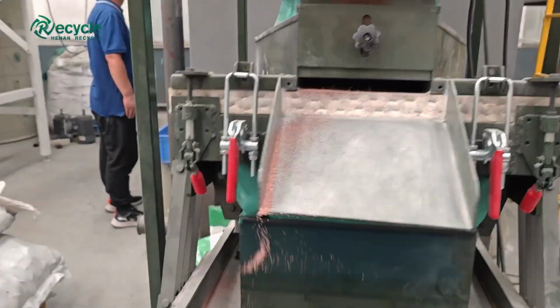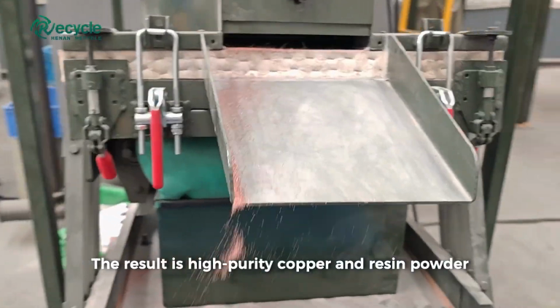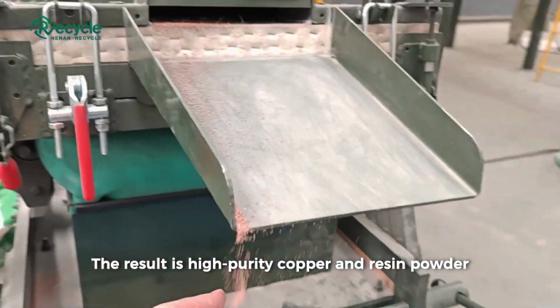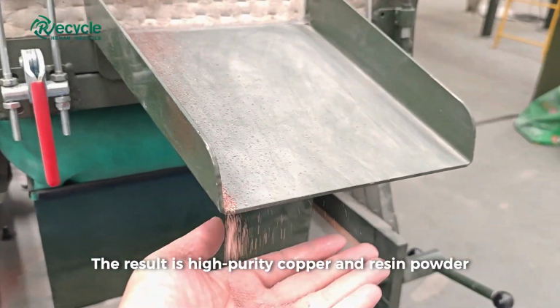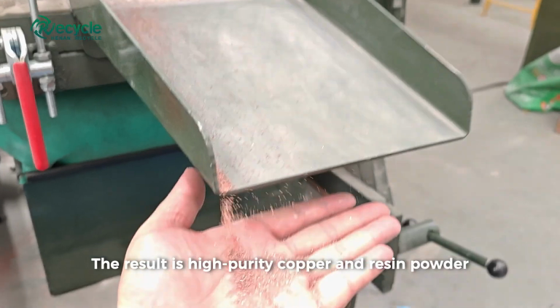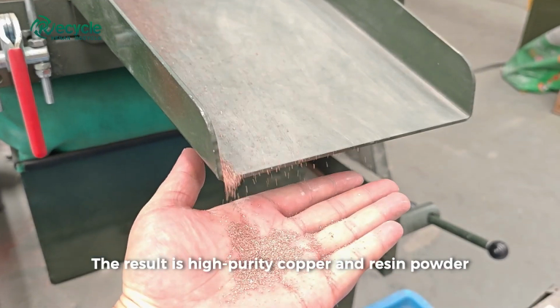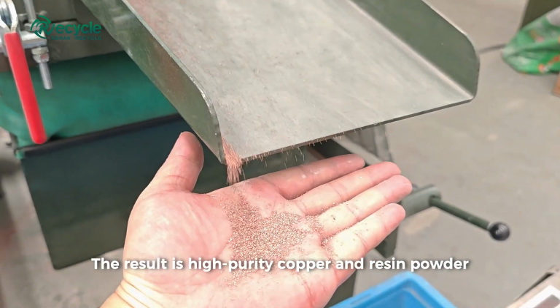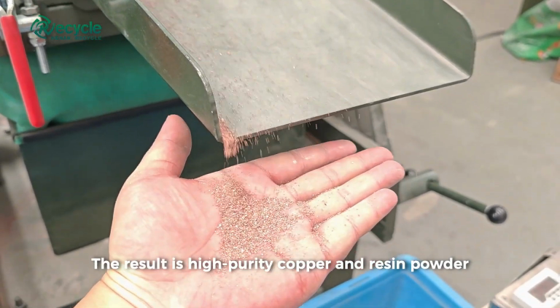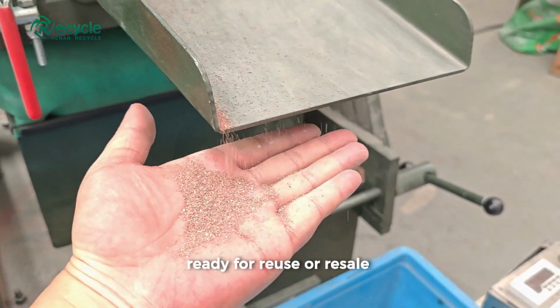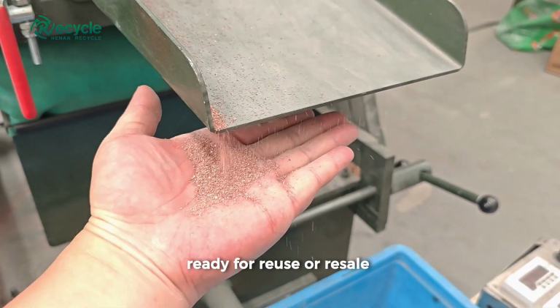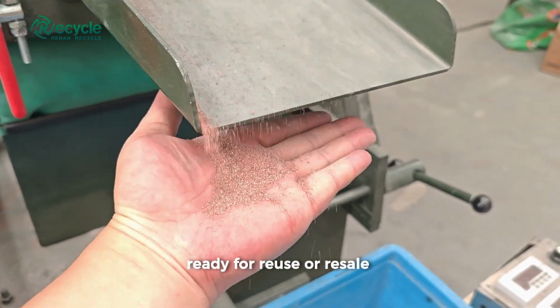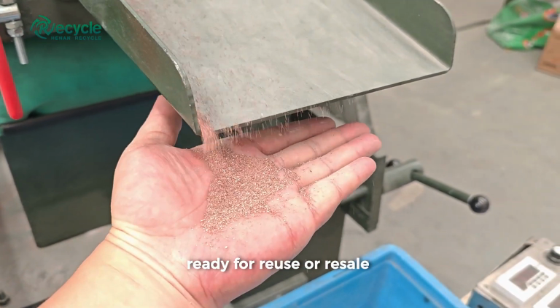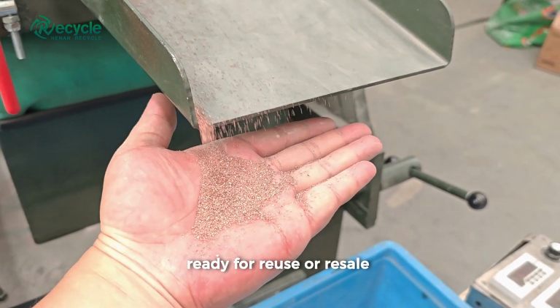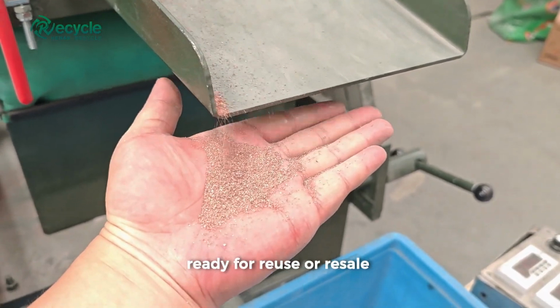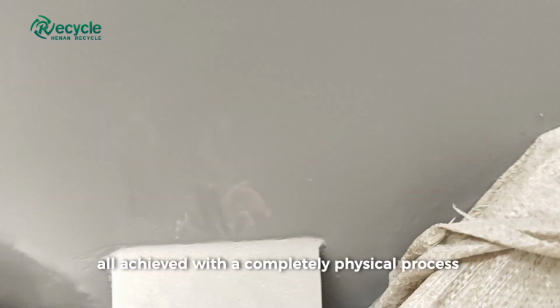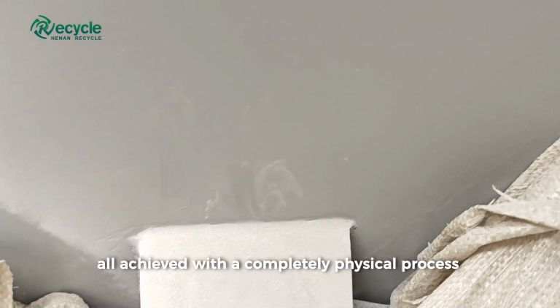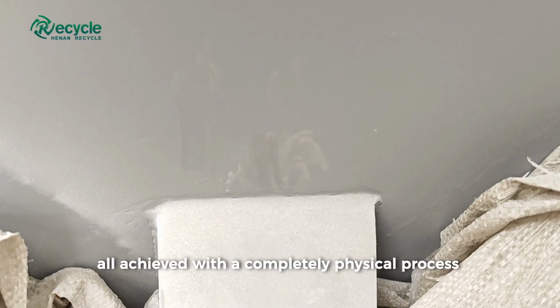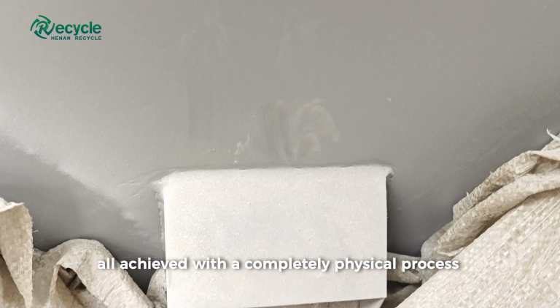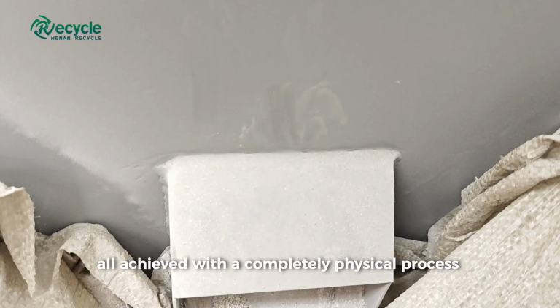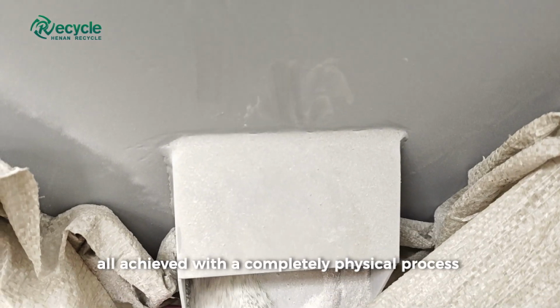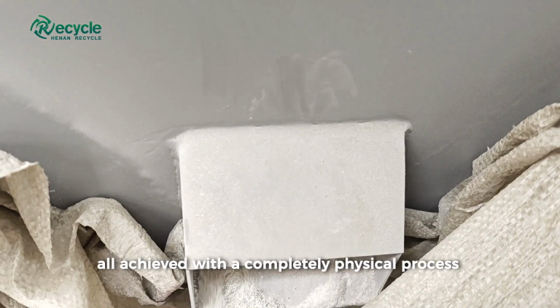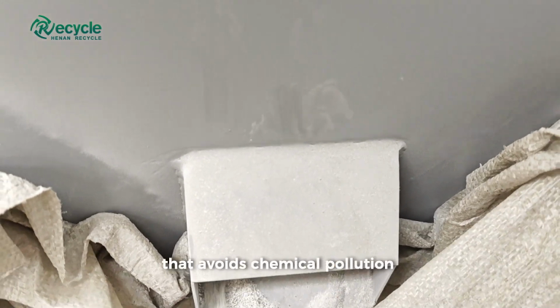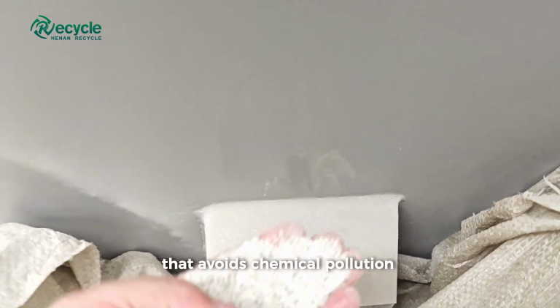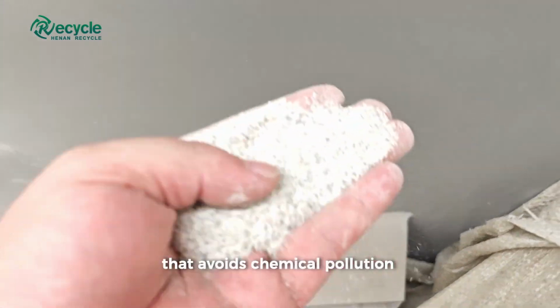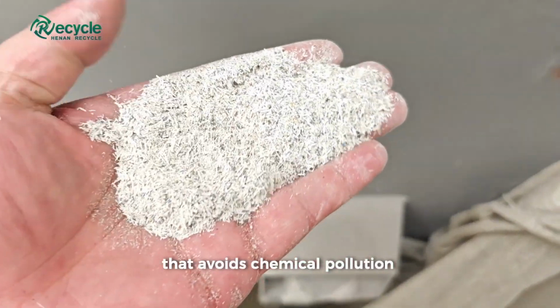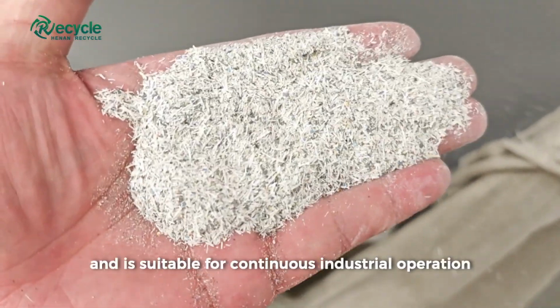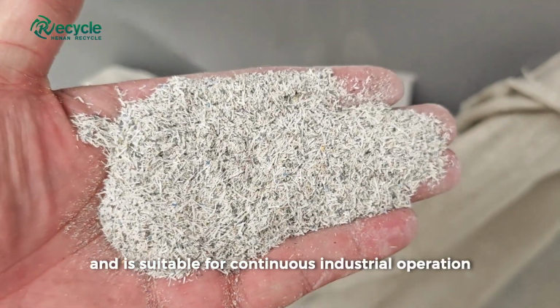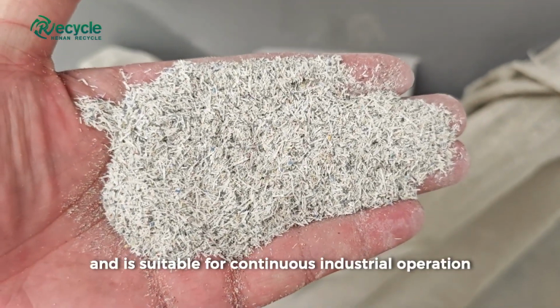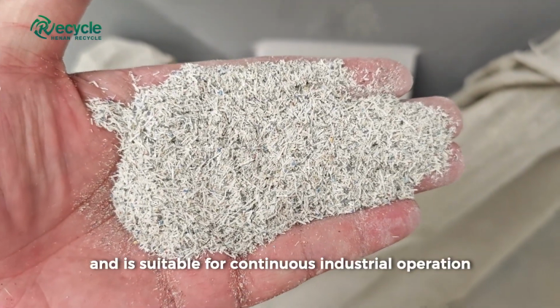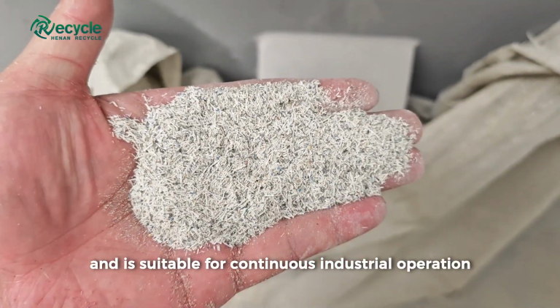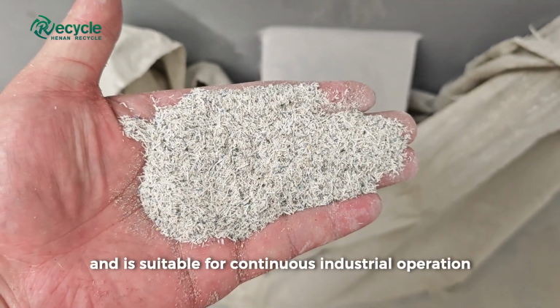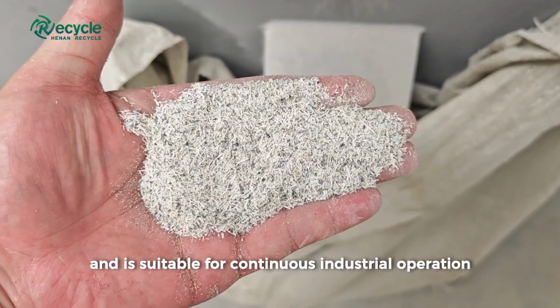The result is high-purity copper and resin powder ready for reuse or resale, all achieved with a completely physical process that avoids chemical pollution and is suitable for continuous industrial operation.